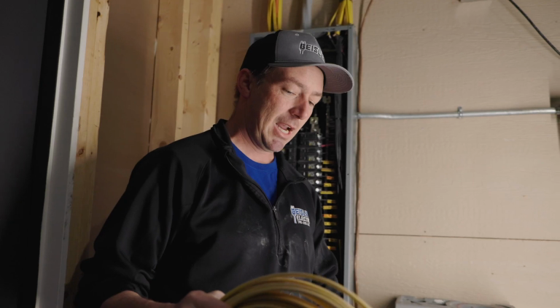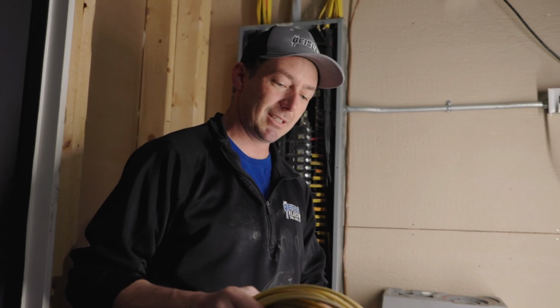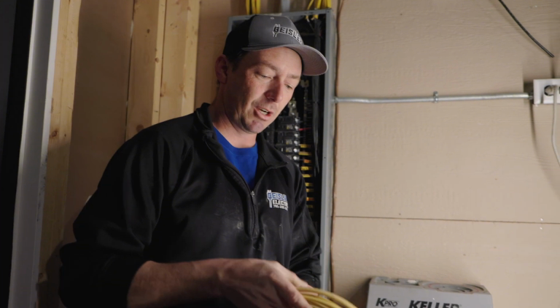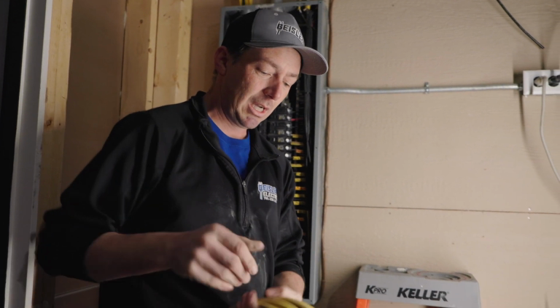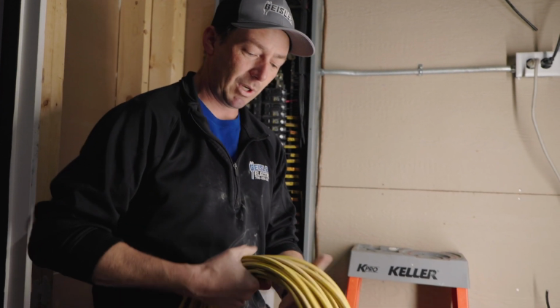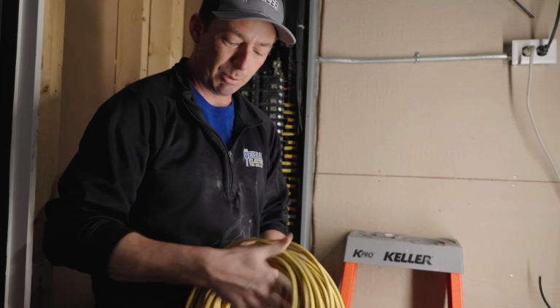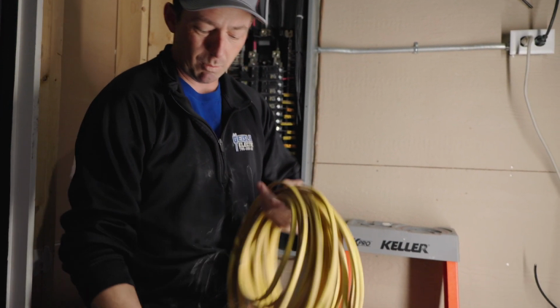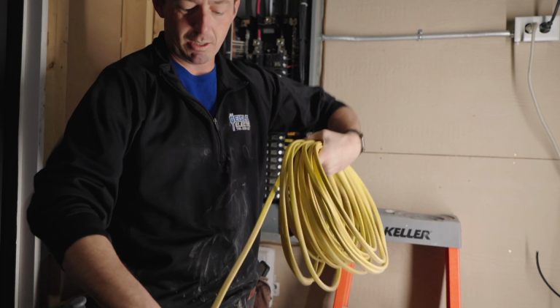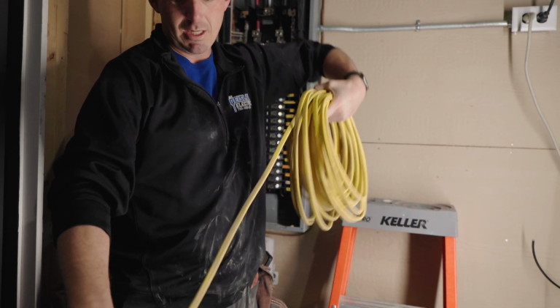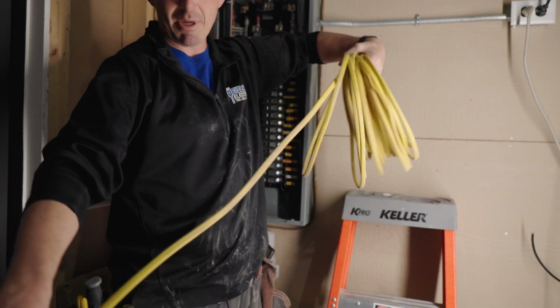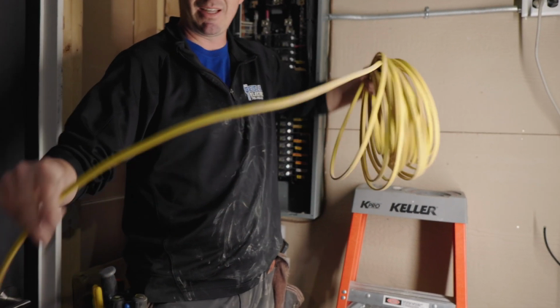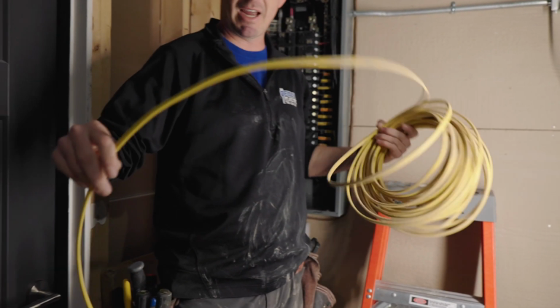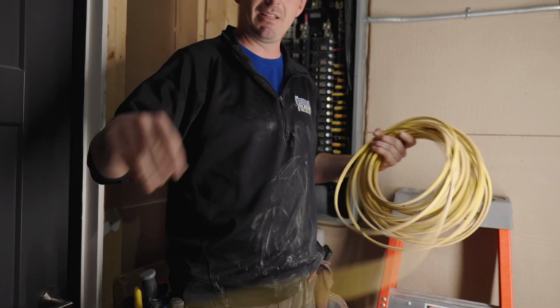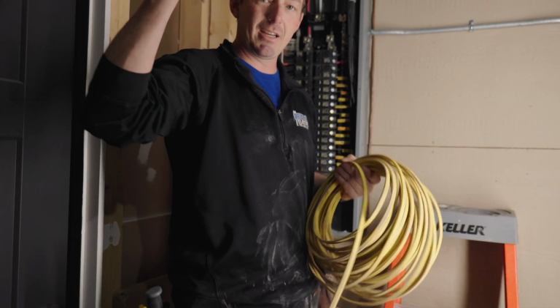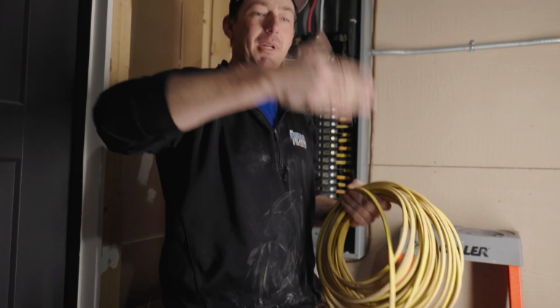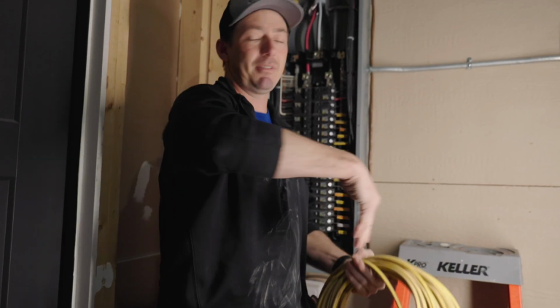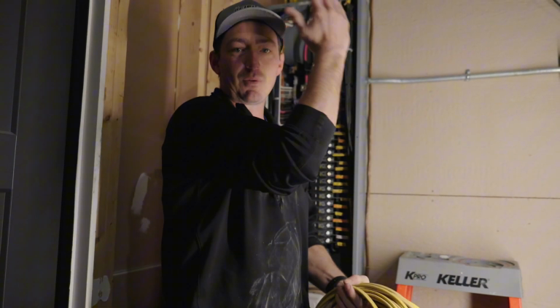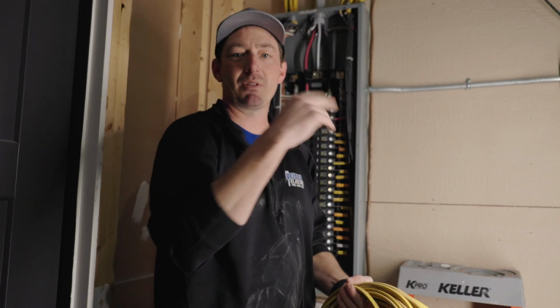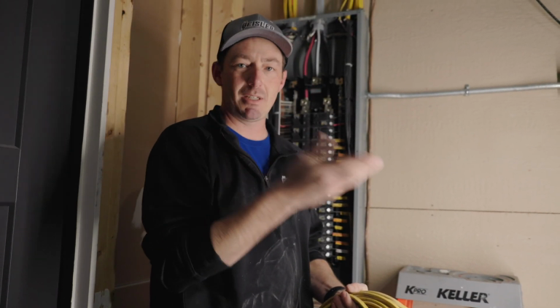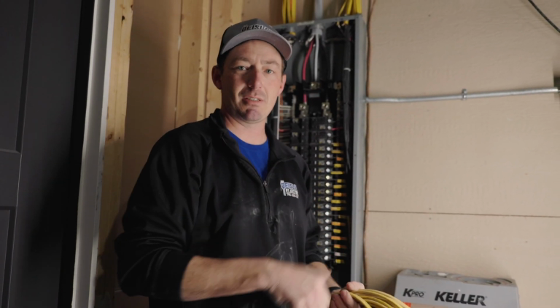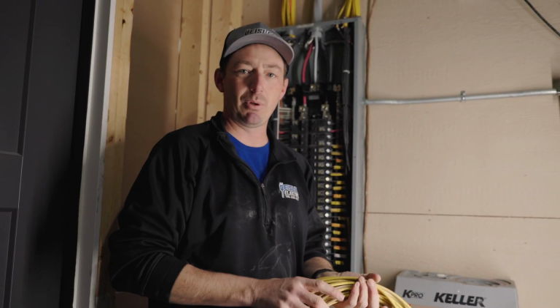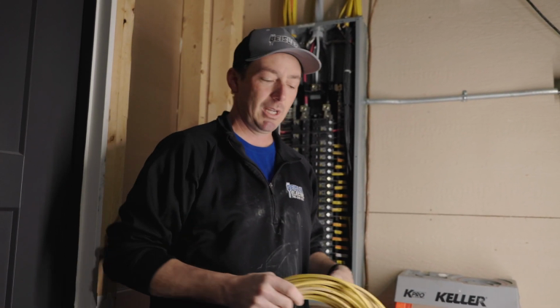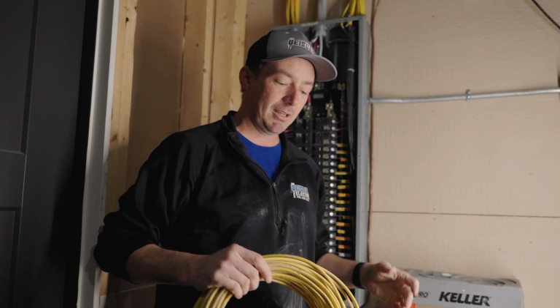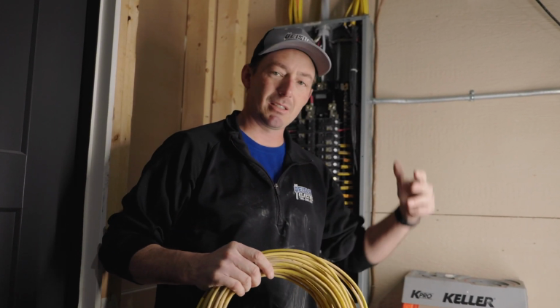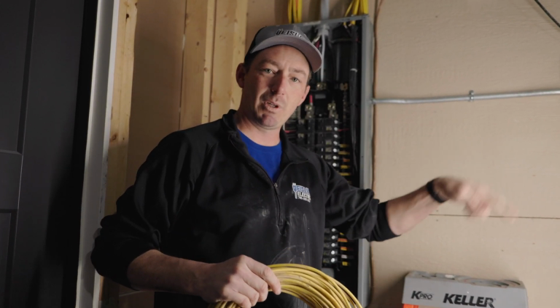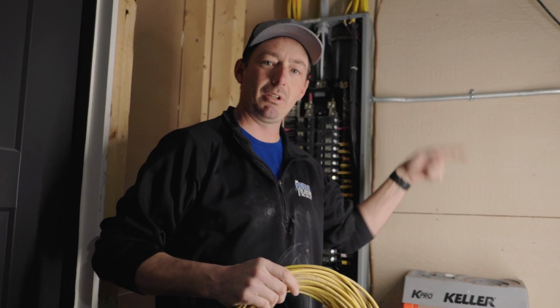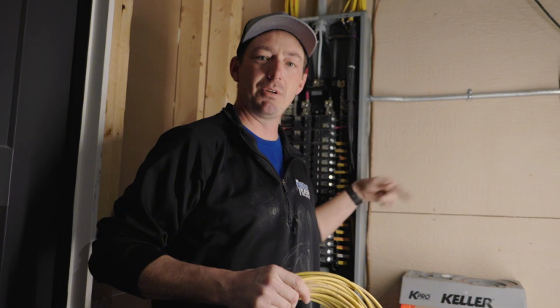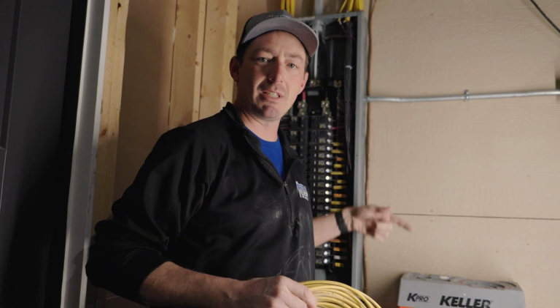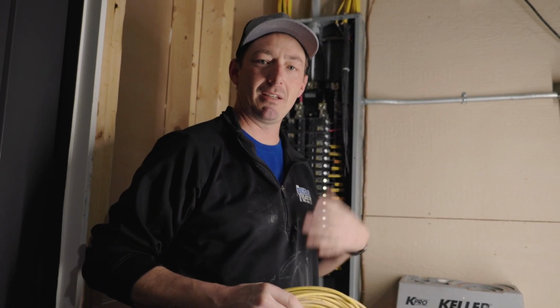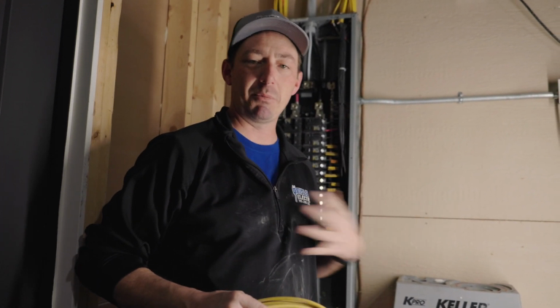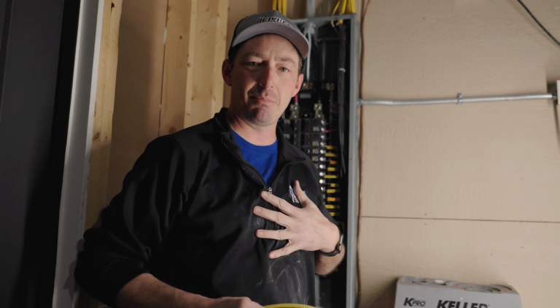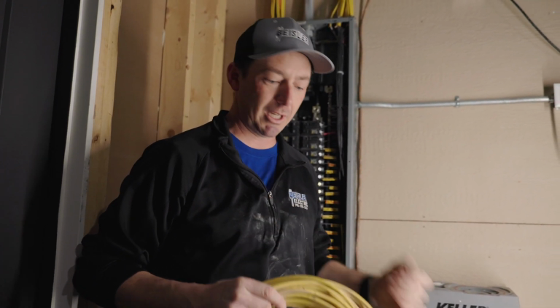As I go, I will unspool this wire, and that makes it lay flat in the attic, lay flat on the walls, makes it easier to staple — and it won't be curled across the attic where I'm going to trip over it later.